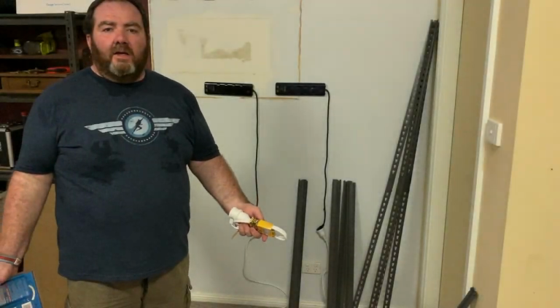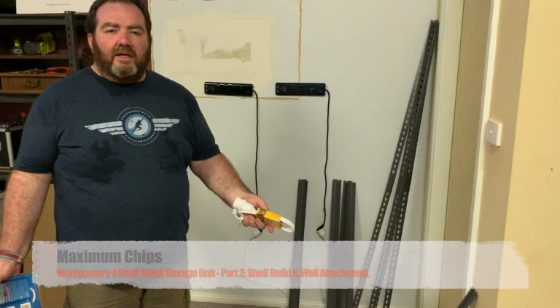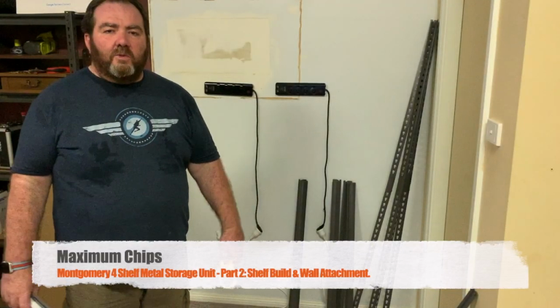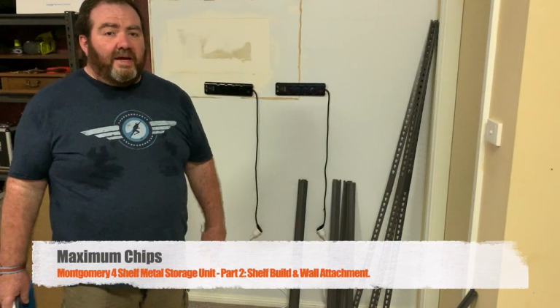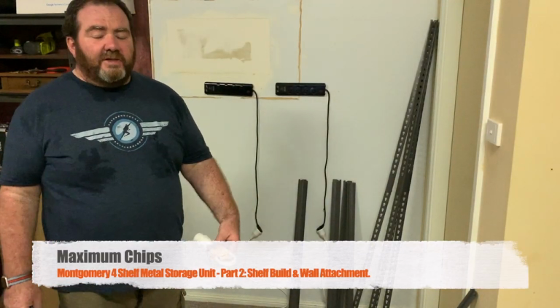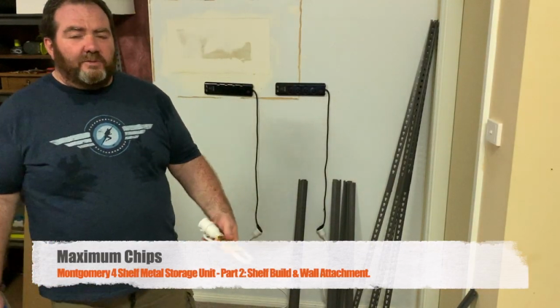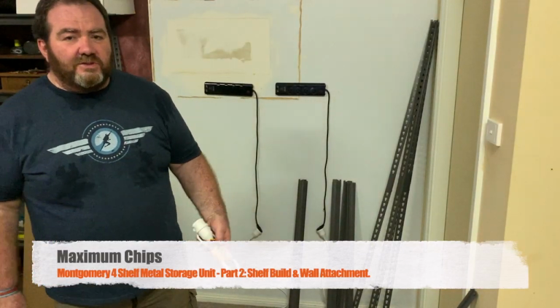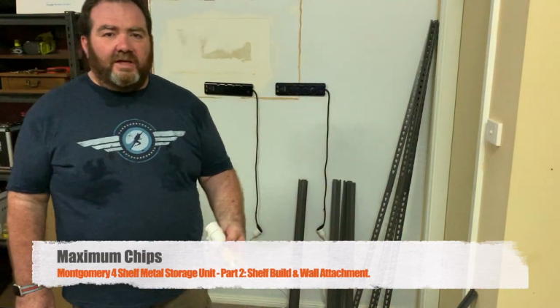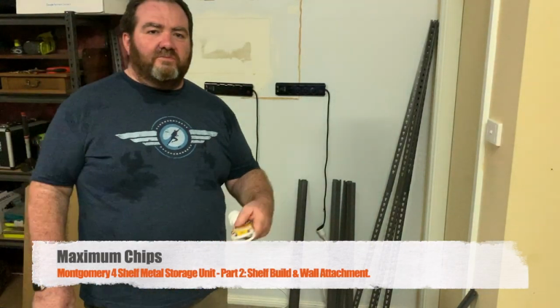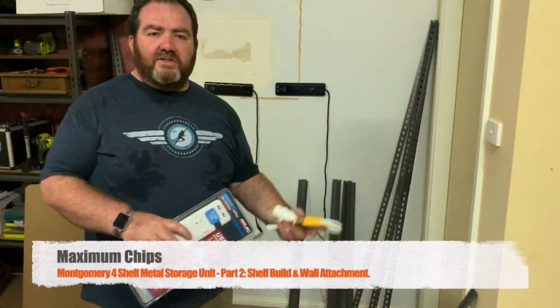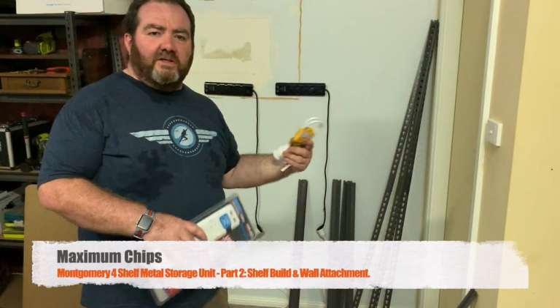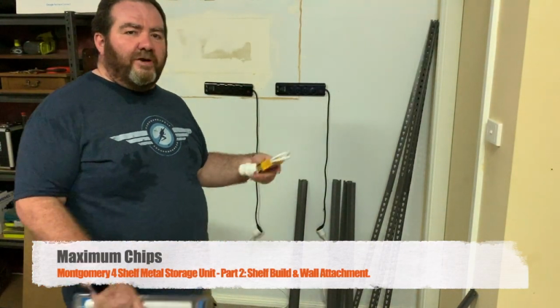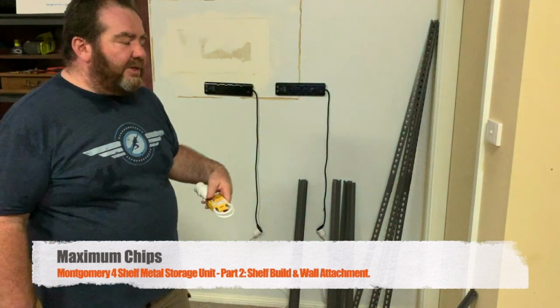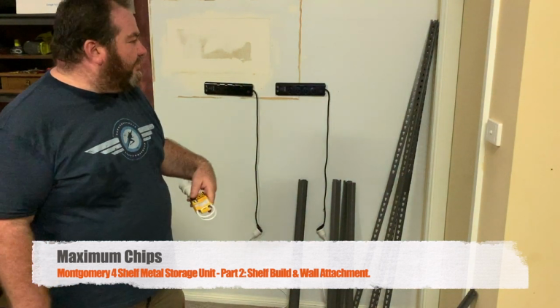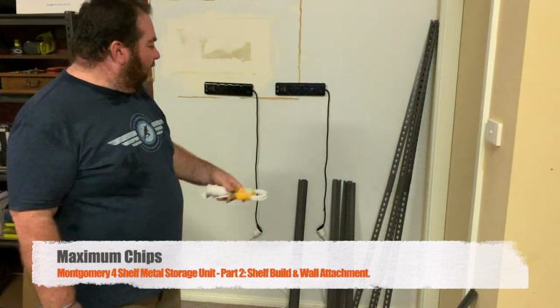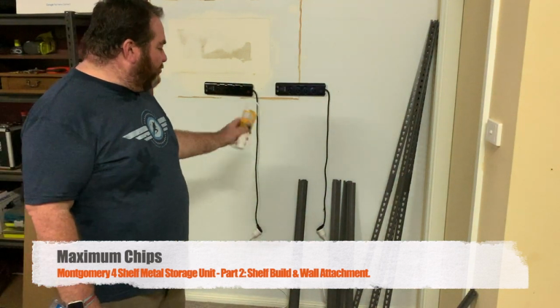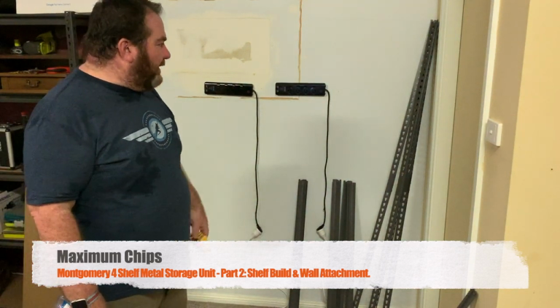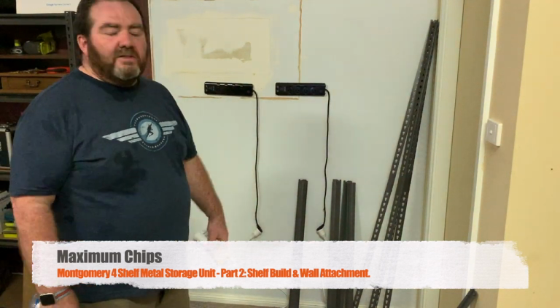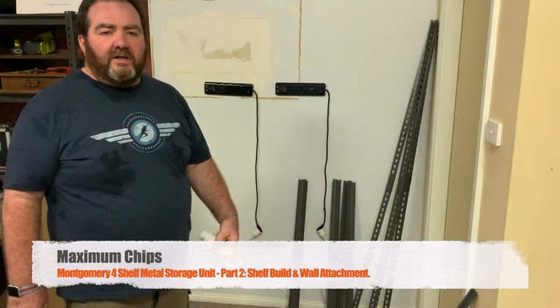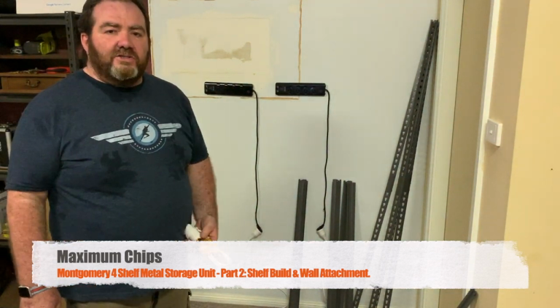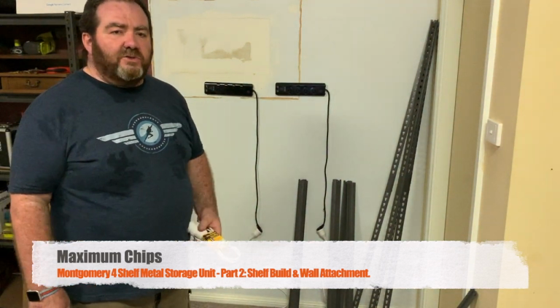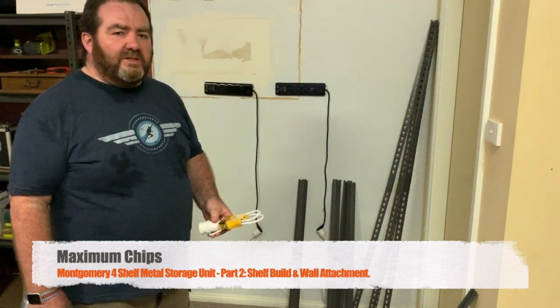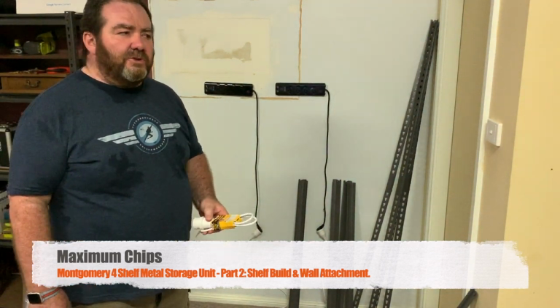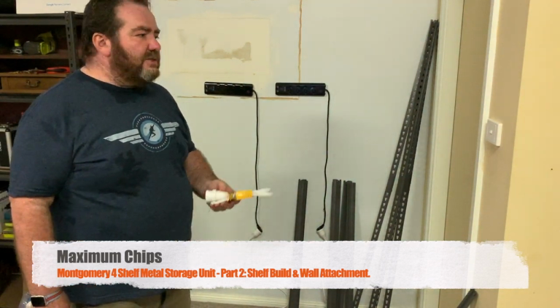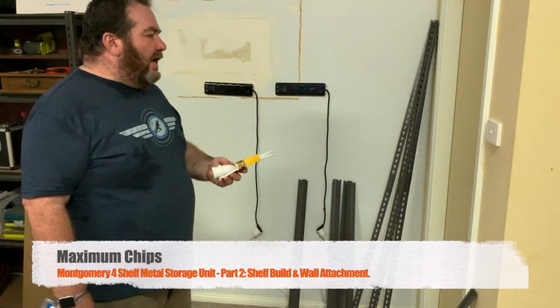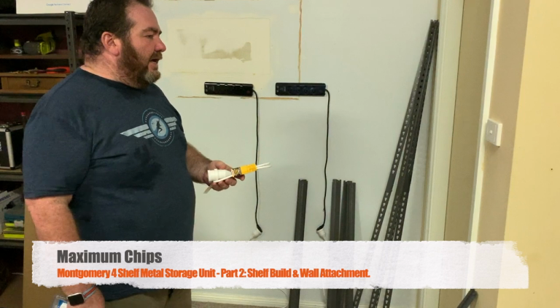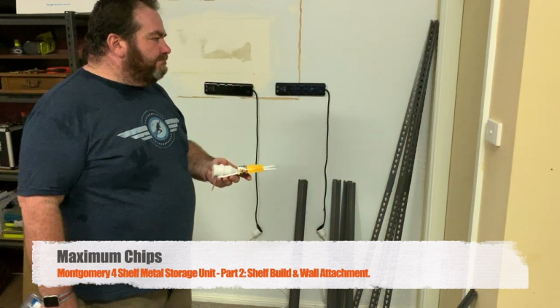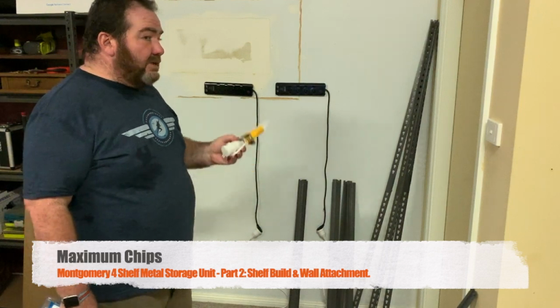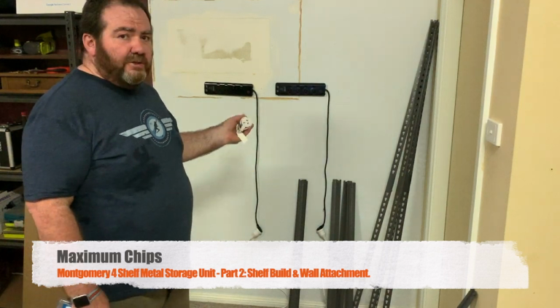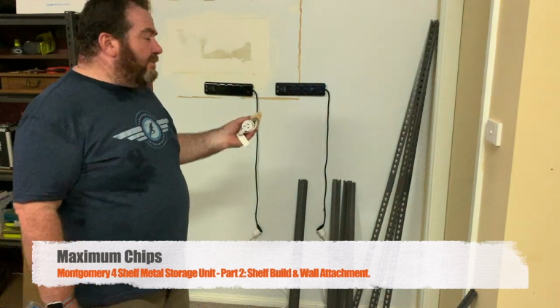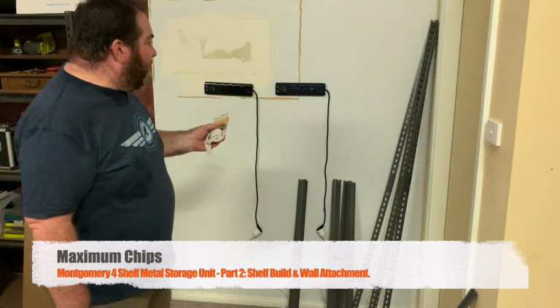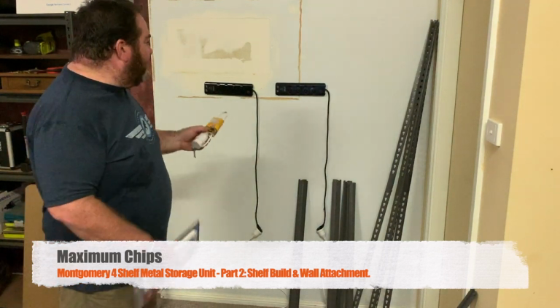Hey, welcome back. It's been a couple of weeks since we finished the little break that we'd had before putting together and starting to get these shelves and all this stuff organized. You might notice one big difference — I've put up a couple of power boards onto the wall.